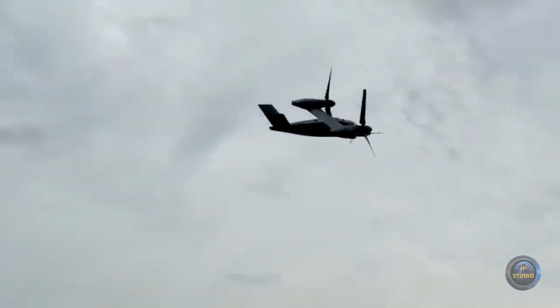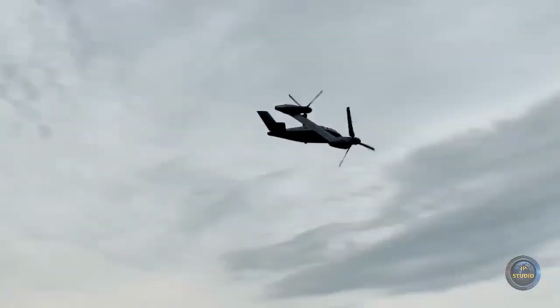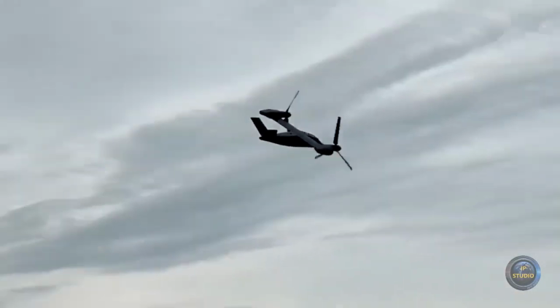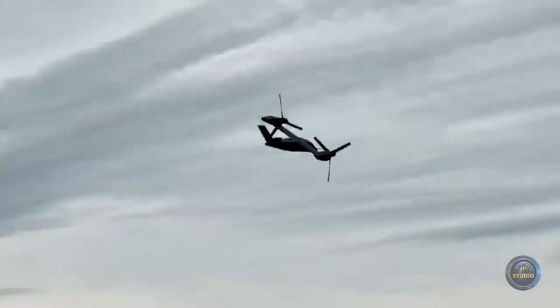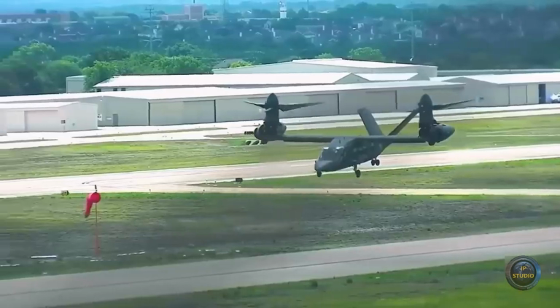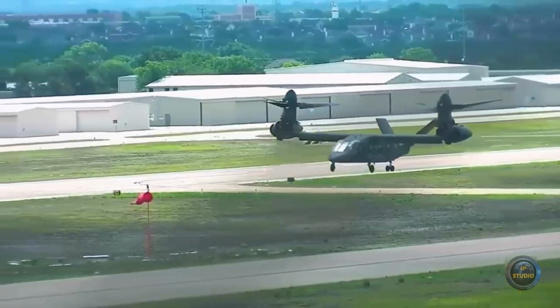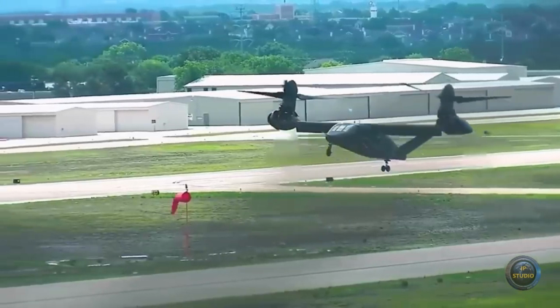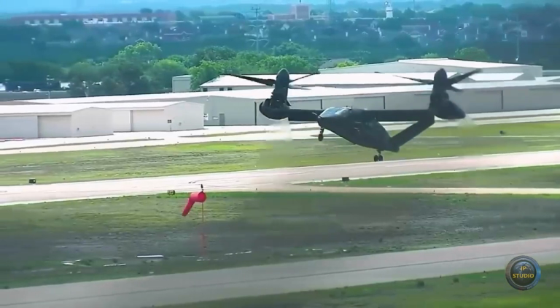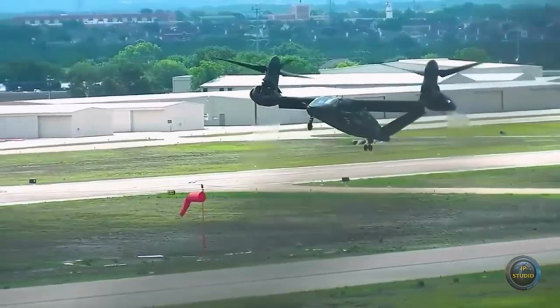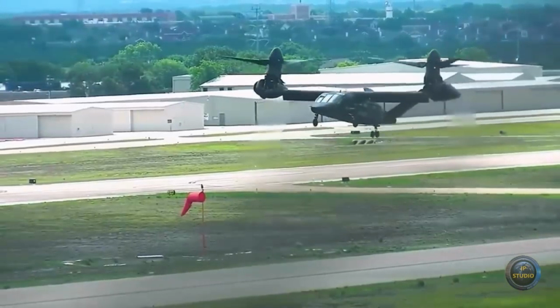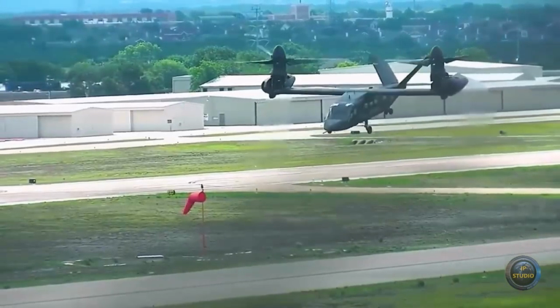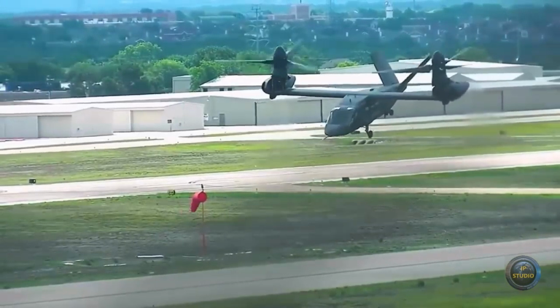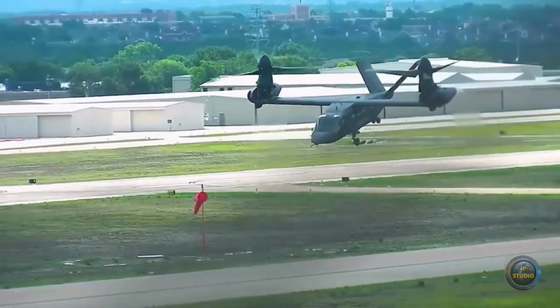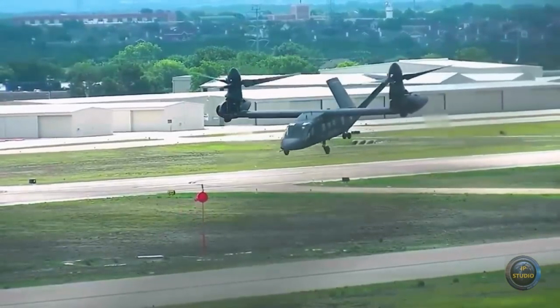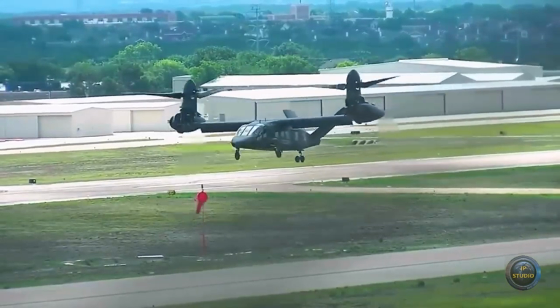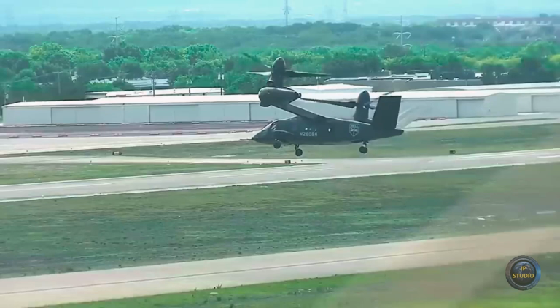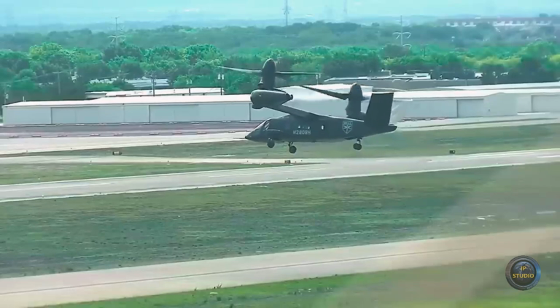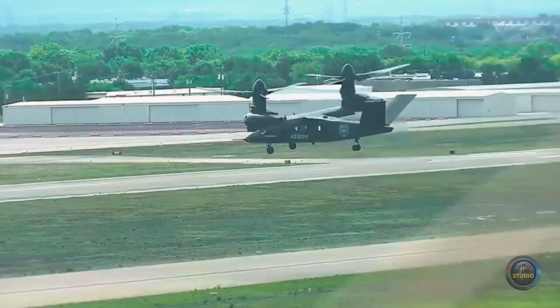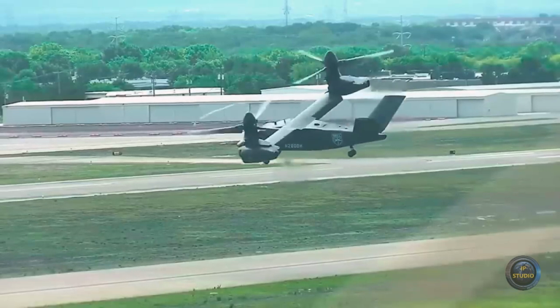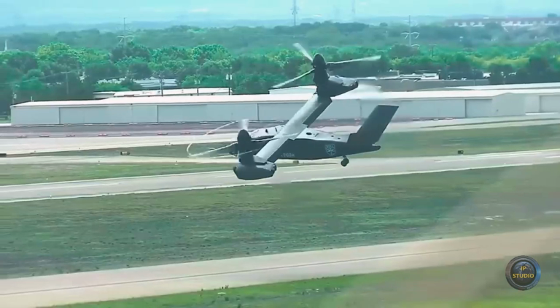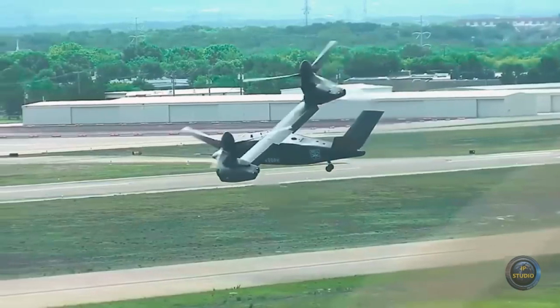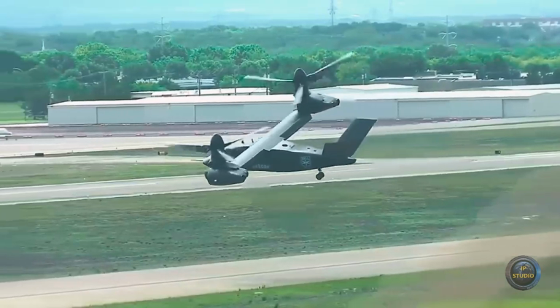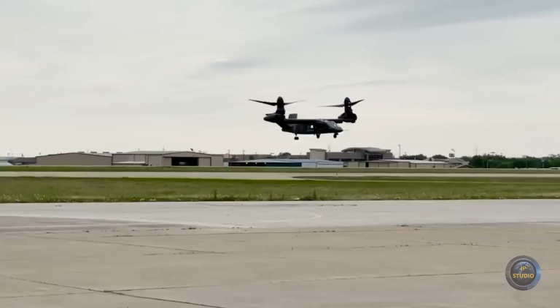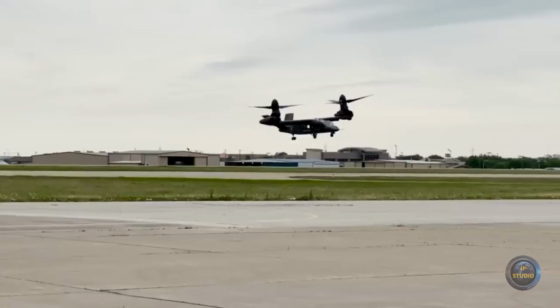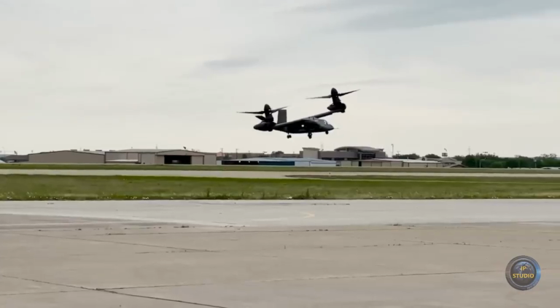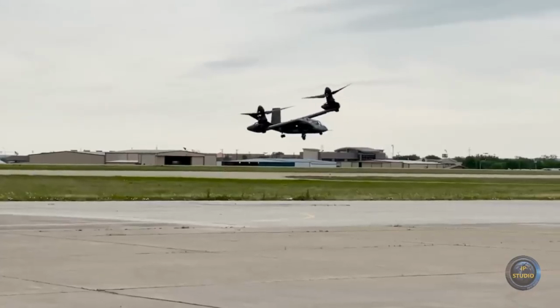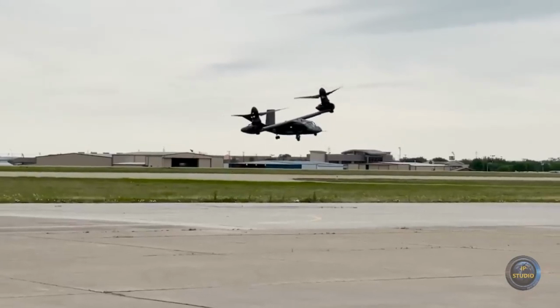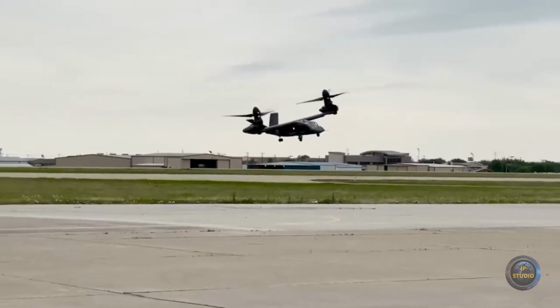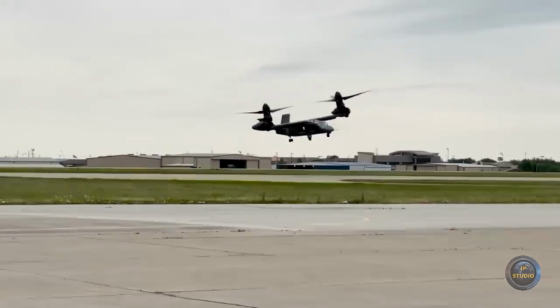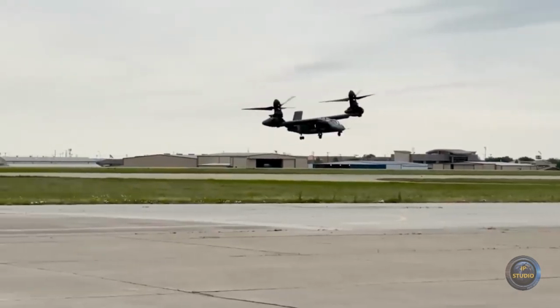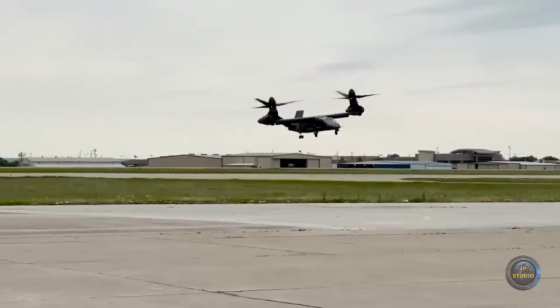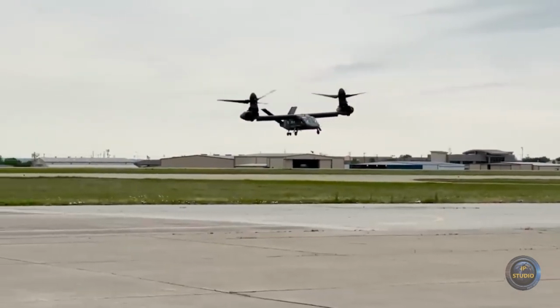The Bell V-280 Valor has a crew of four, and the troop compartment can accommodate up to 14 fully equipped soldiers. Spacious cockpits and state-of-the-art communication systems allow for full teamwork, which increases the efficiency and safety of missions.